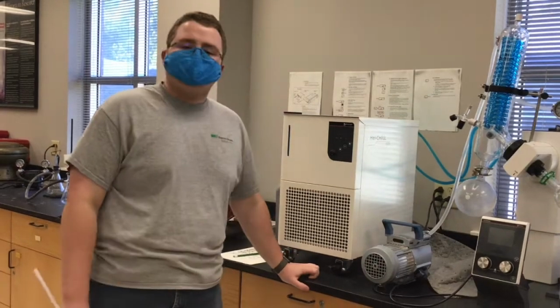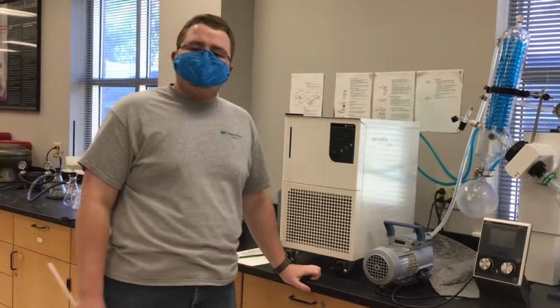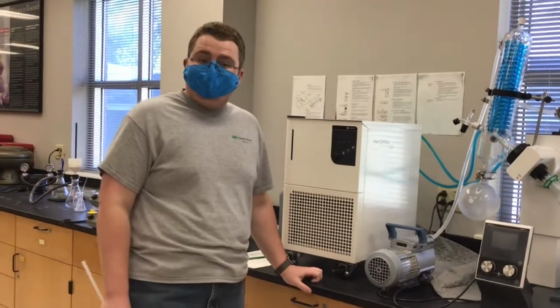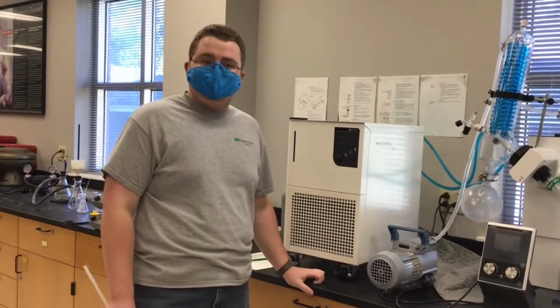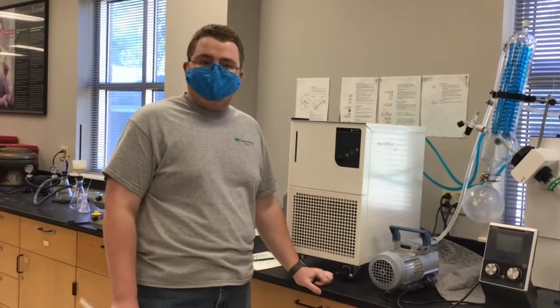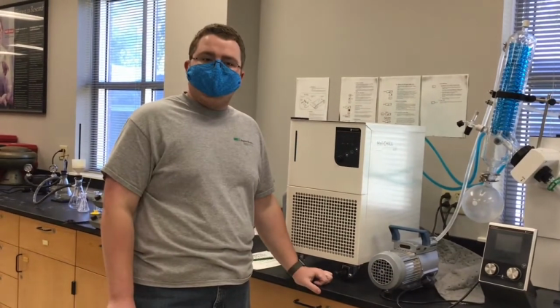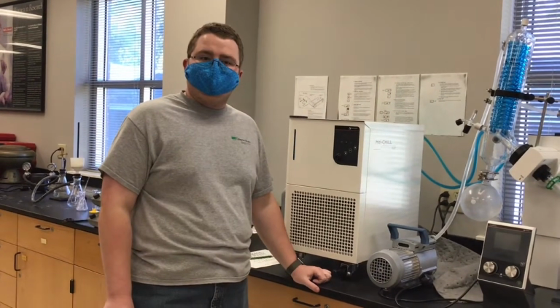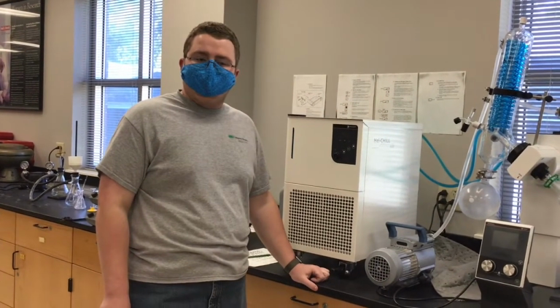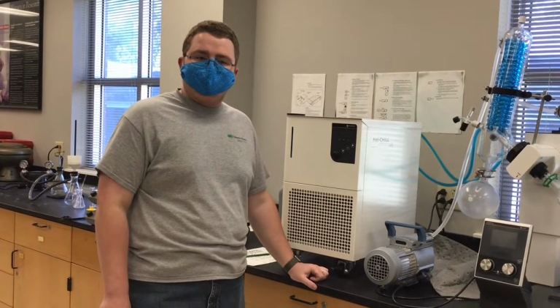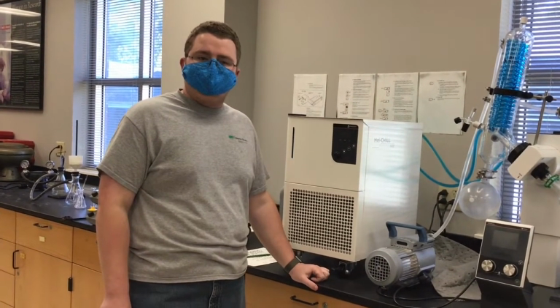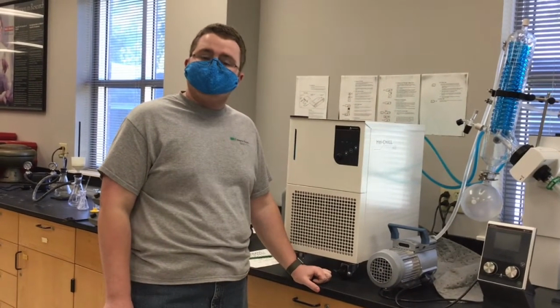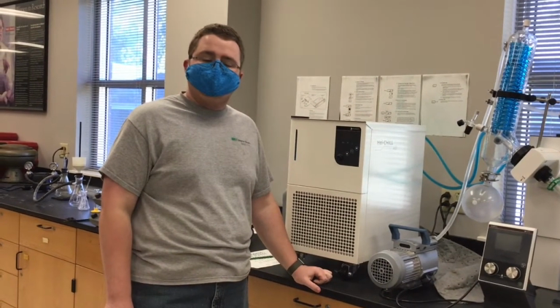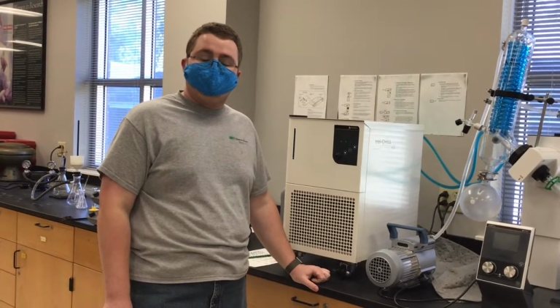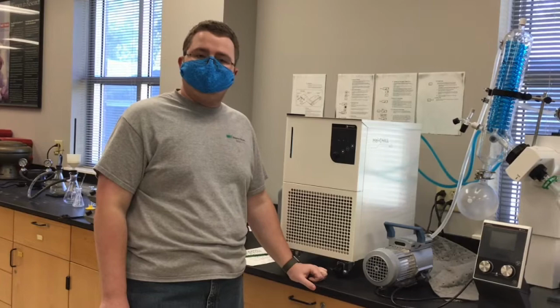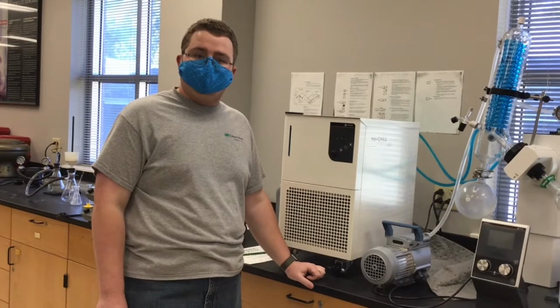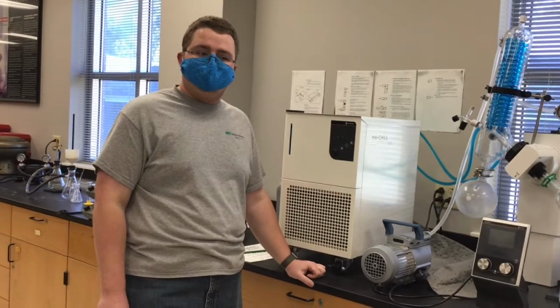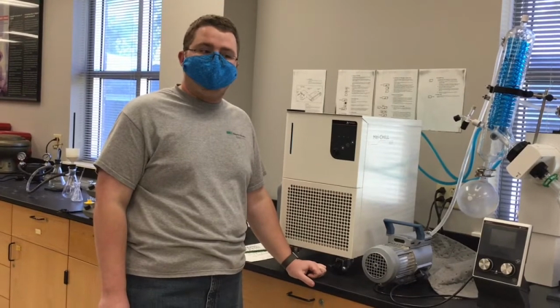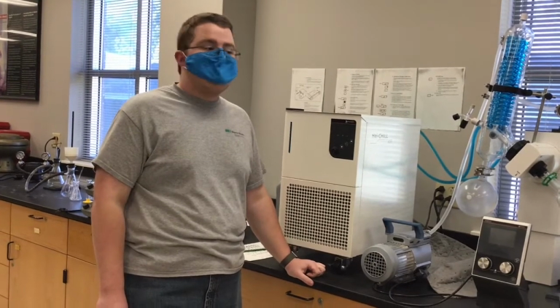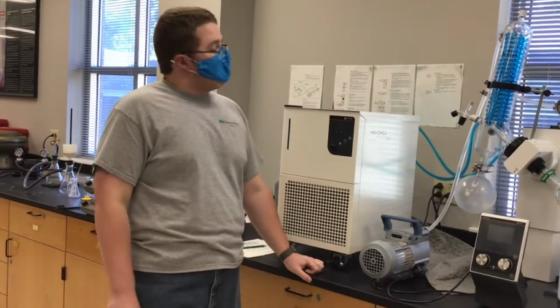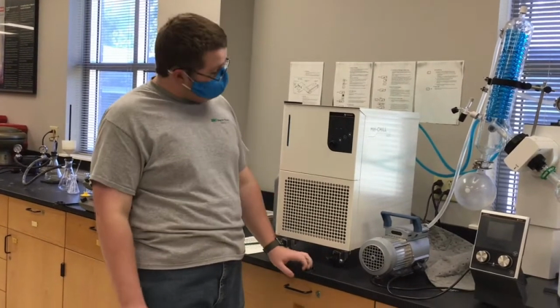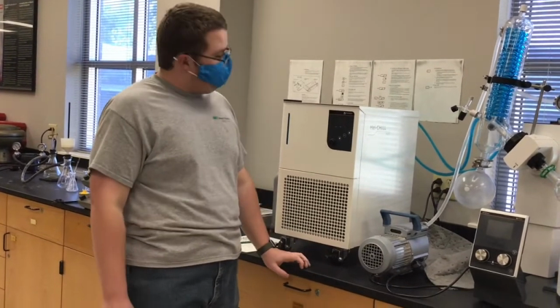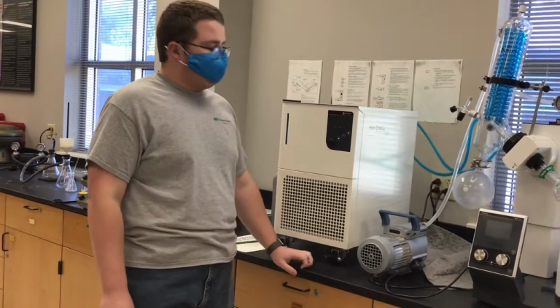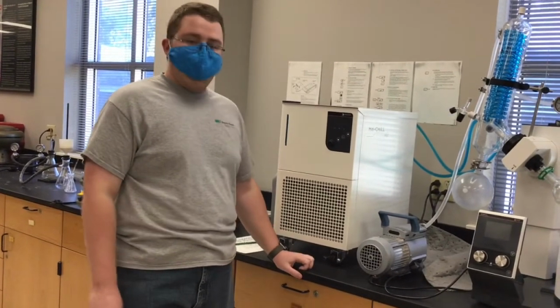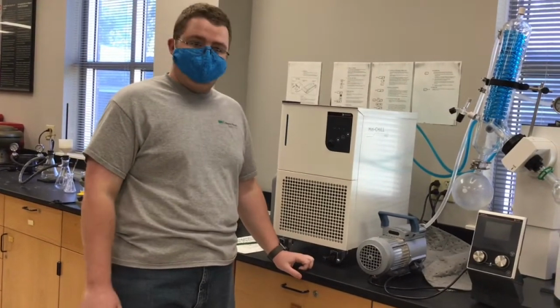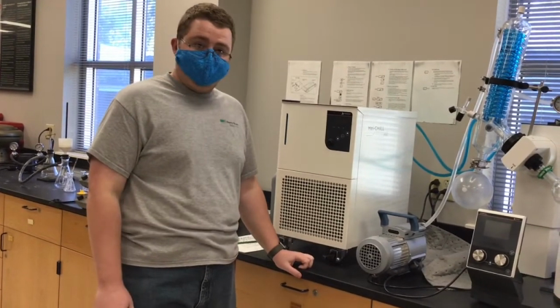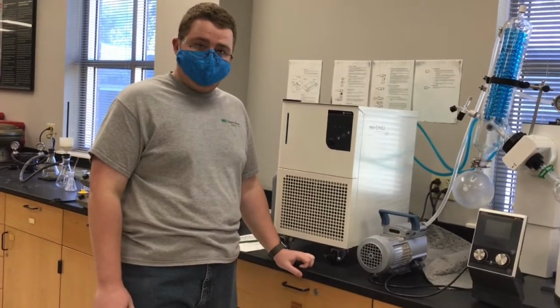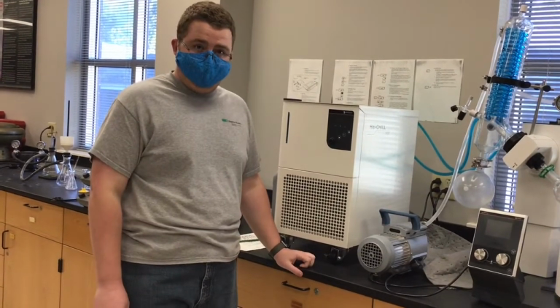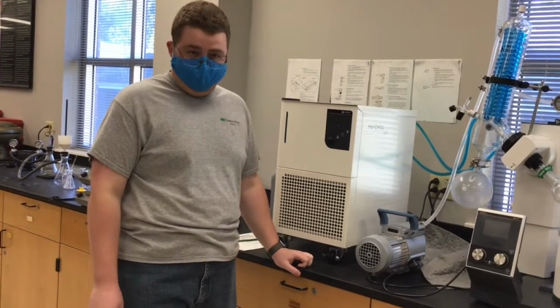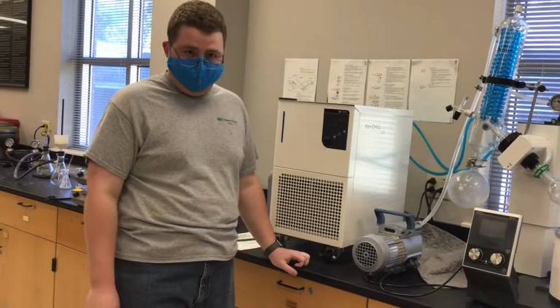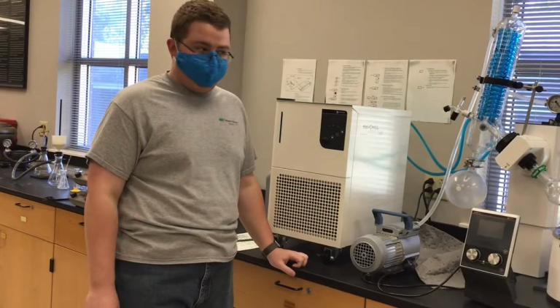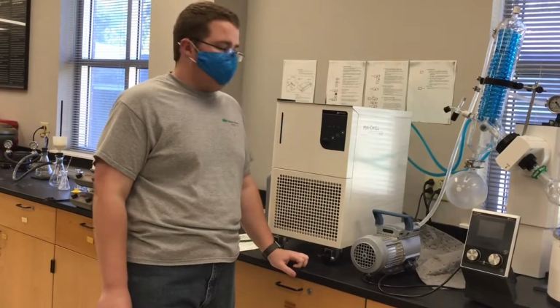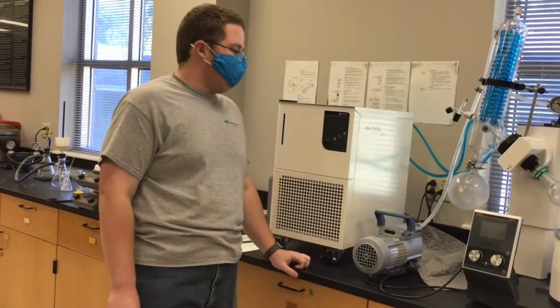Towards the end of the lab, you would have read in your manual that you're going to perform a simple distillation to purify your clove oil product. Instead, we're actually going to be using our rotary evaporator, or rotovac, to boil off your solvent.